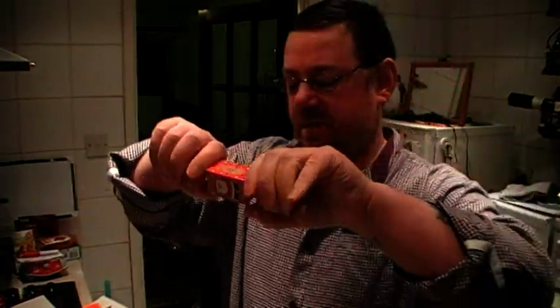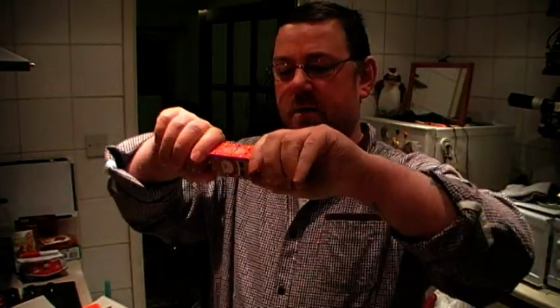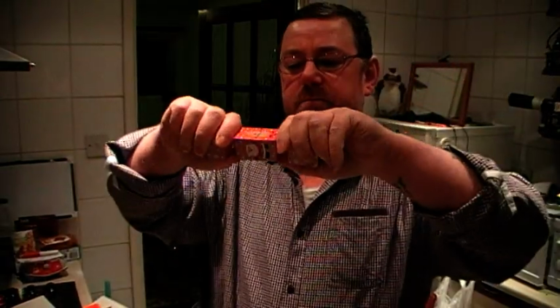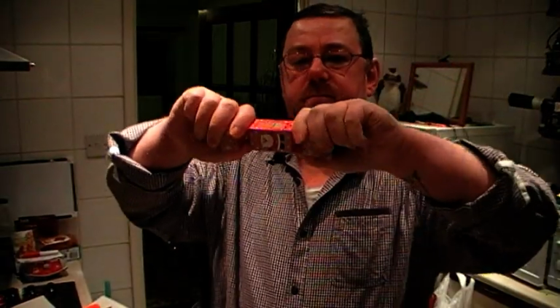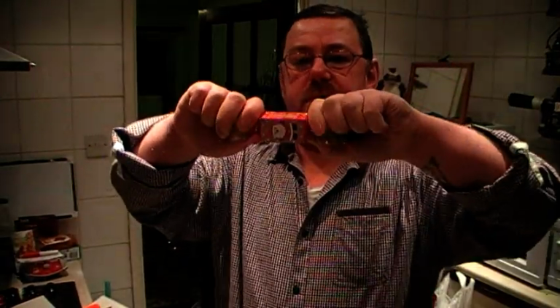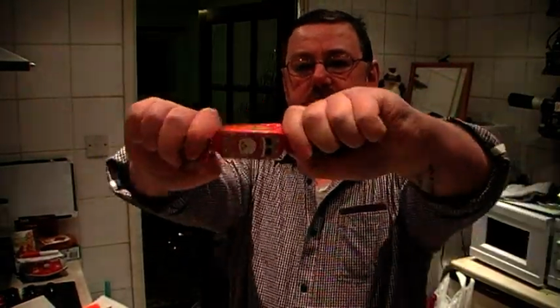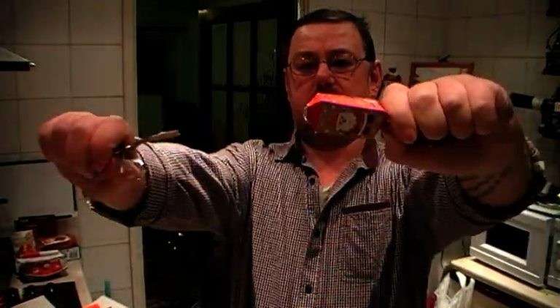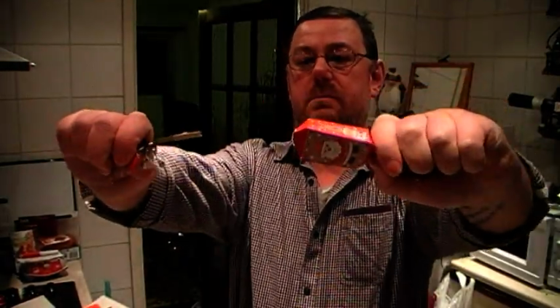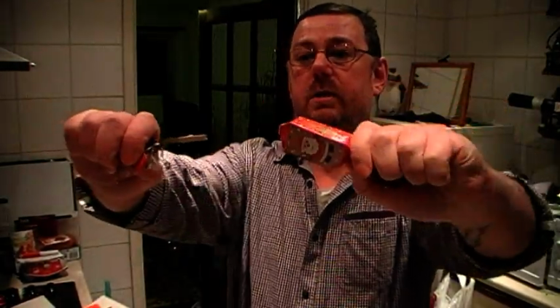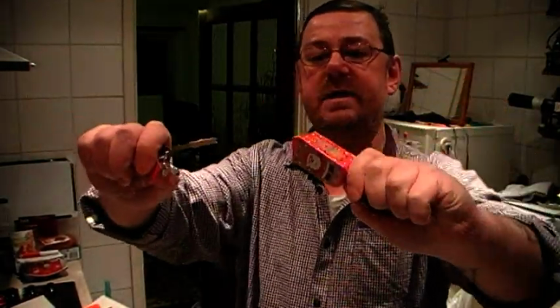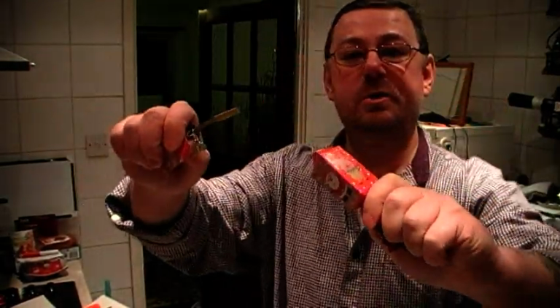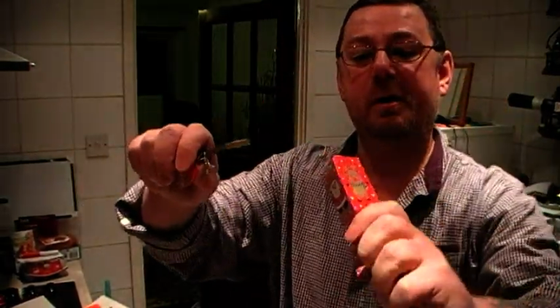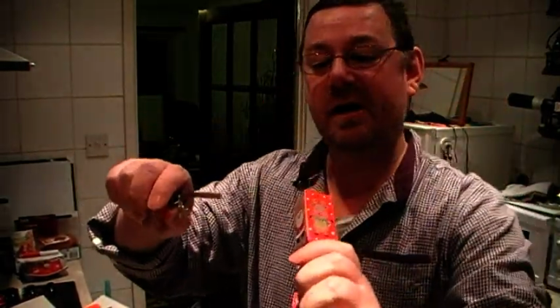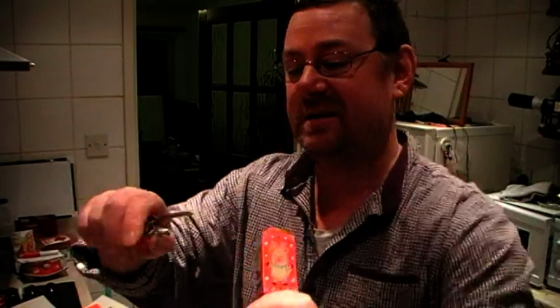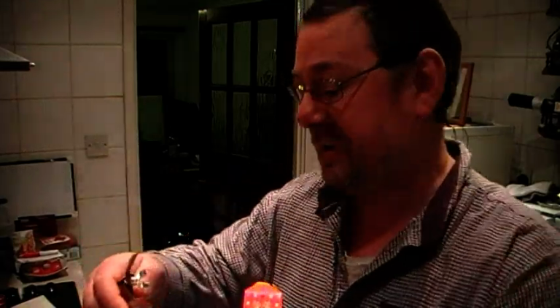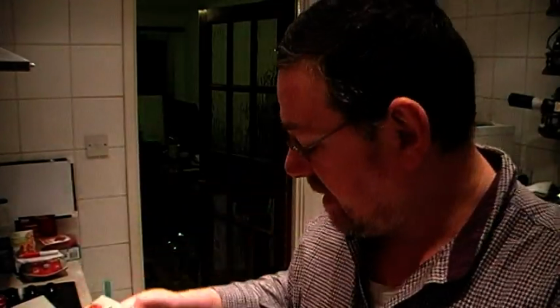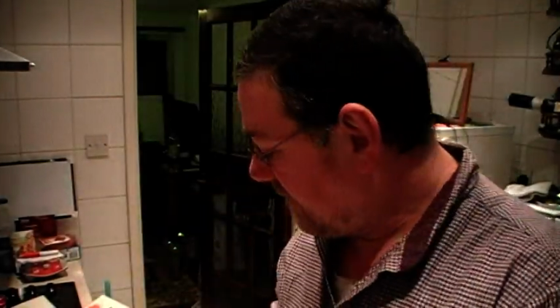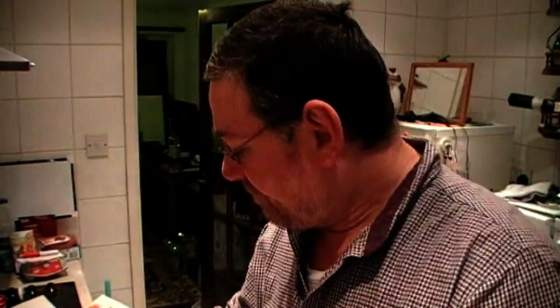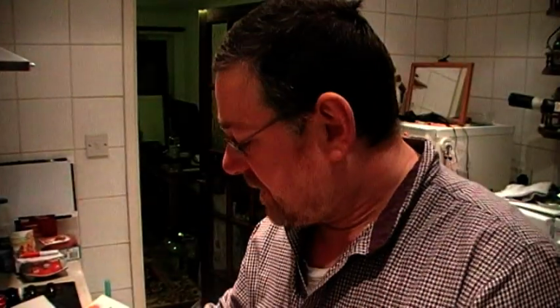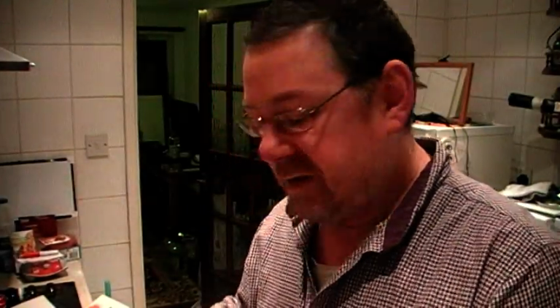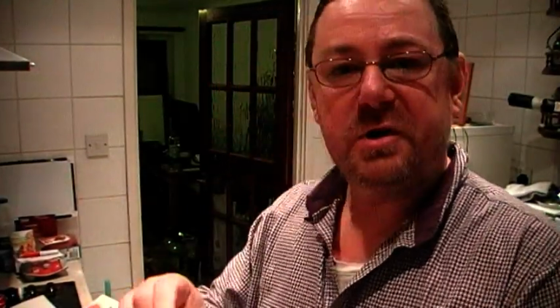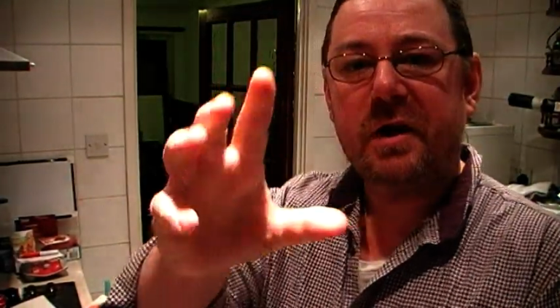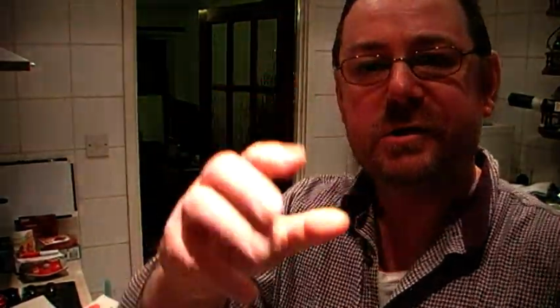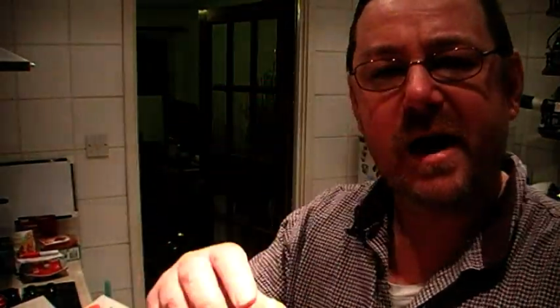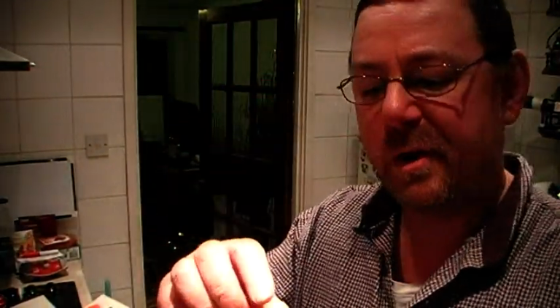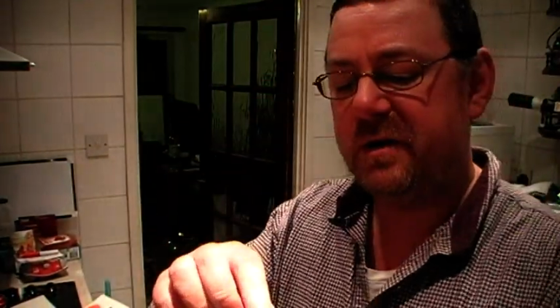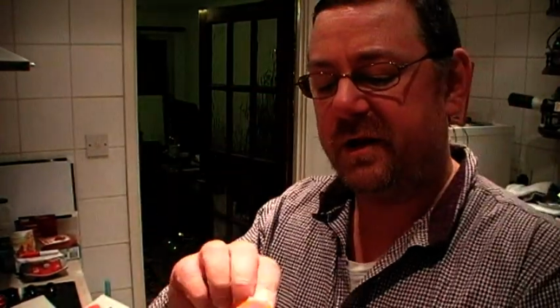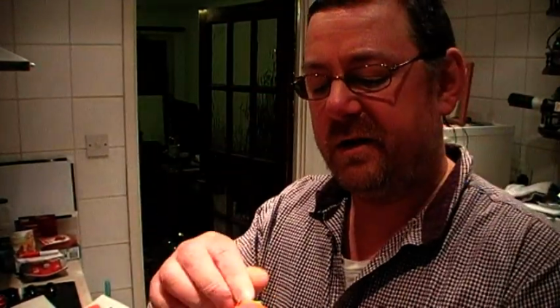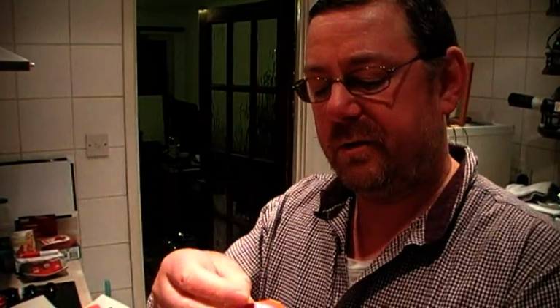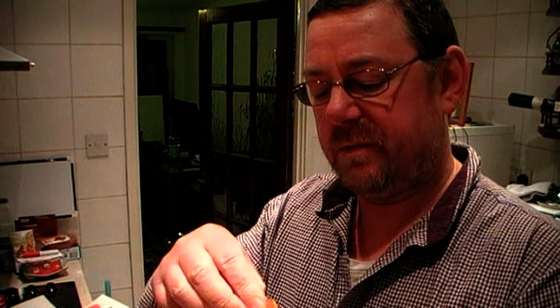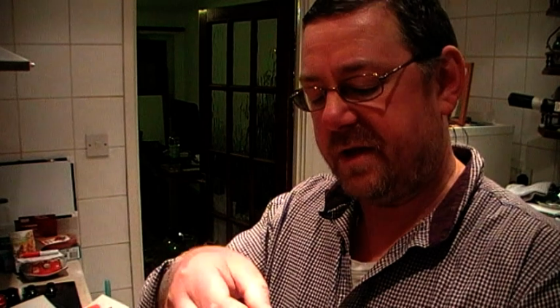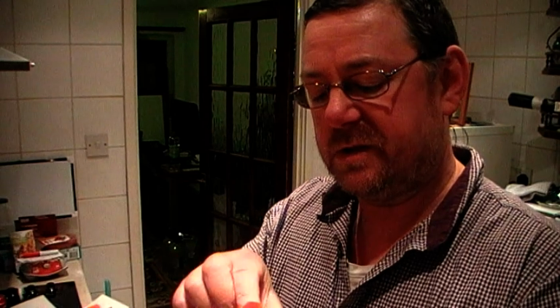Here we go. Wow, that is loud! I should have done that close to the camera, but I think you got the idea how loud that was.